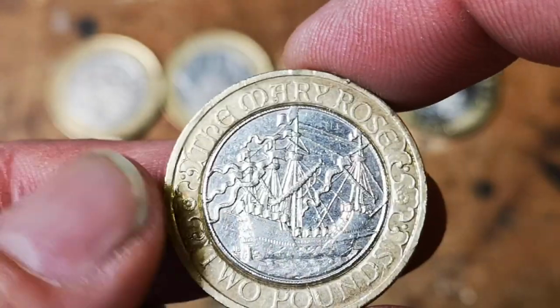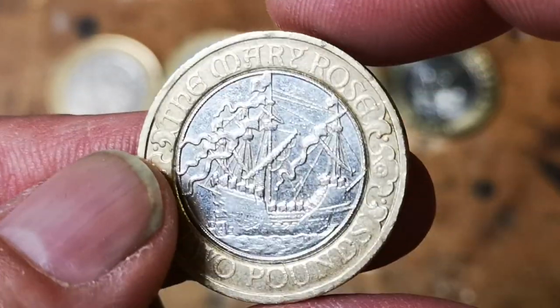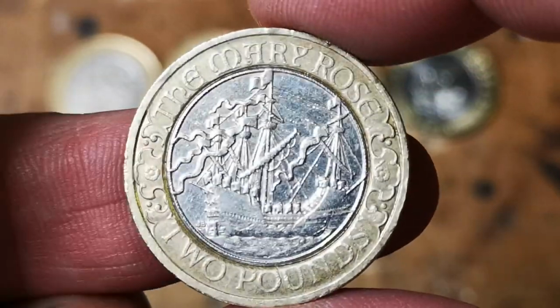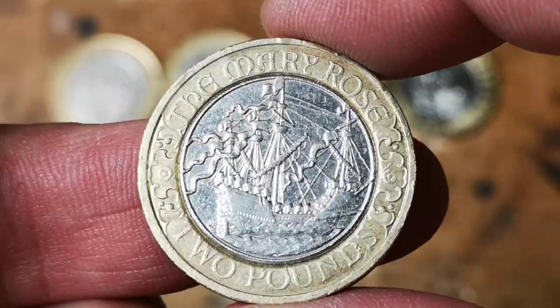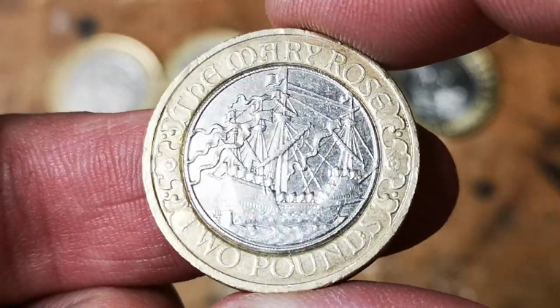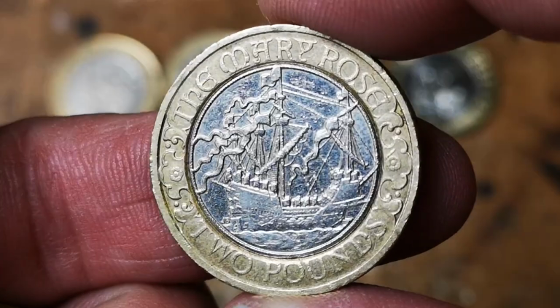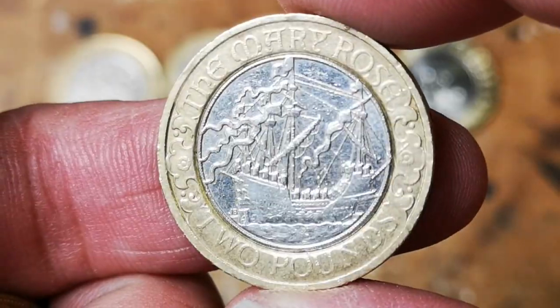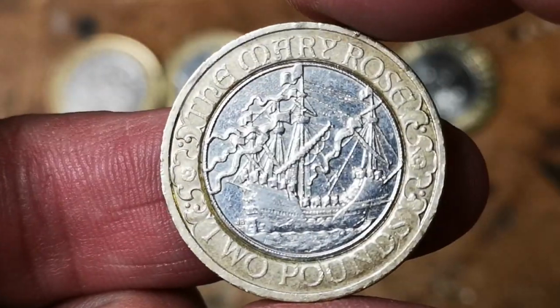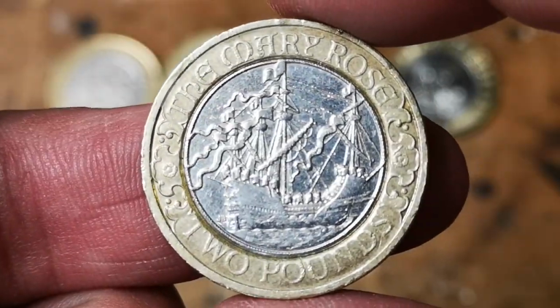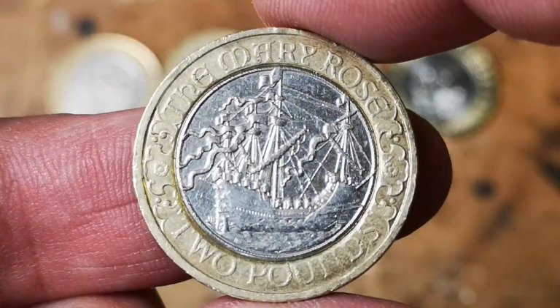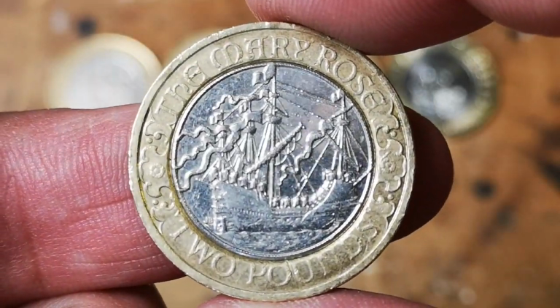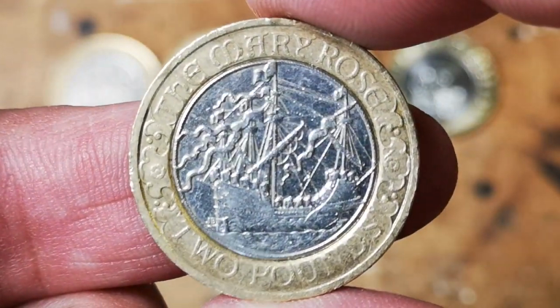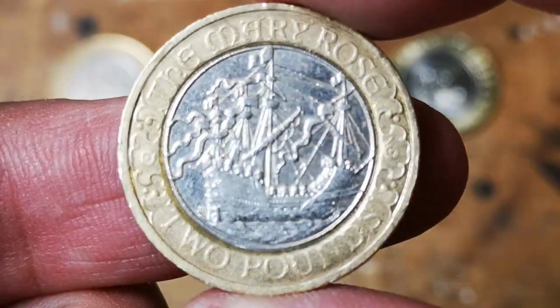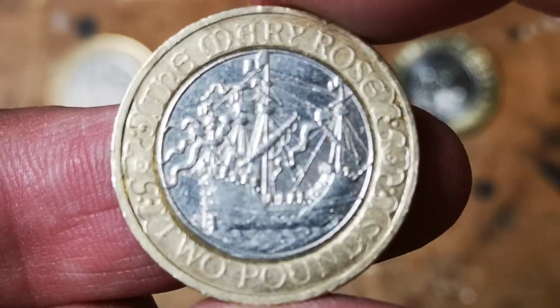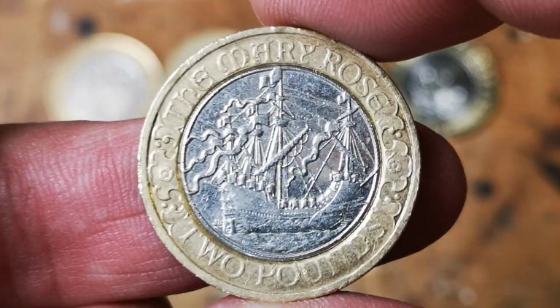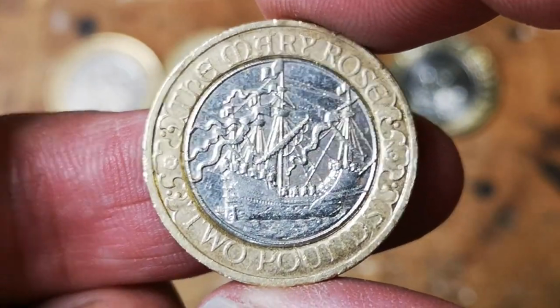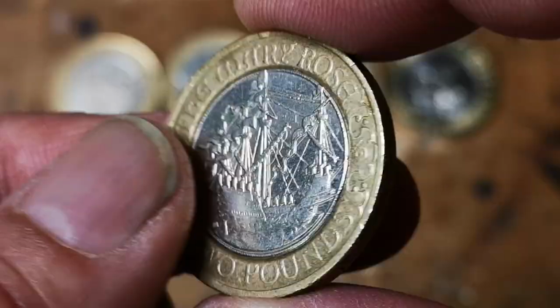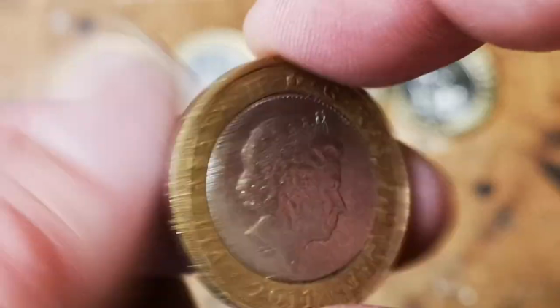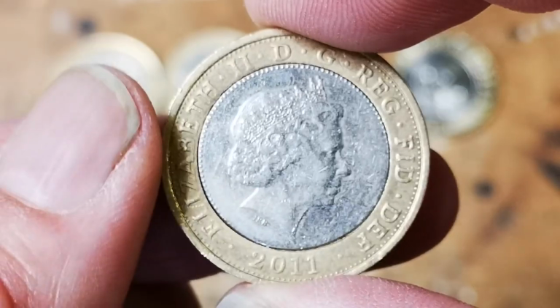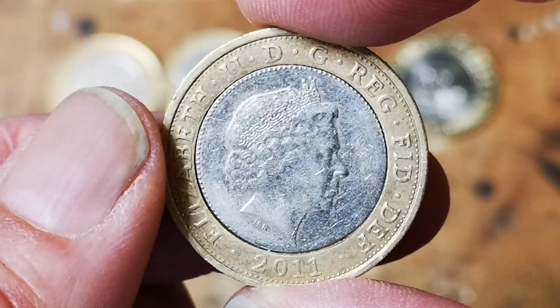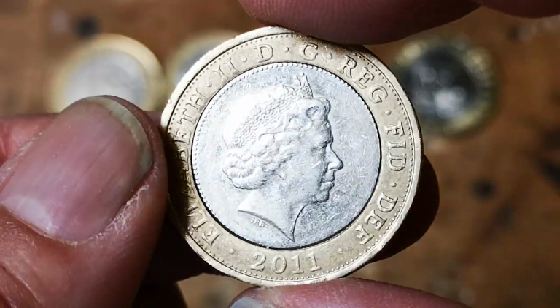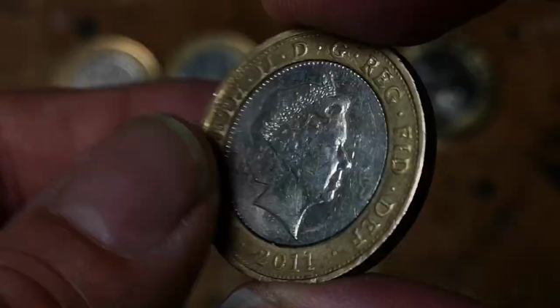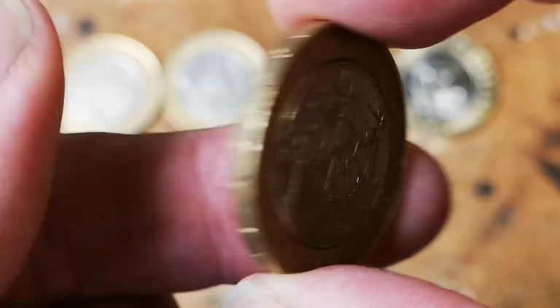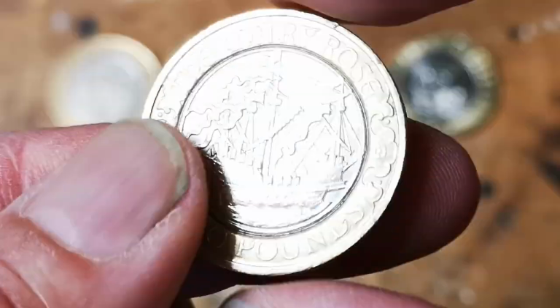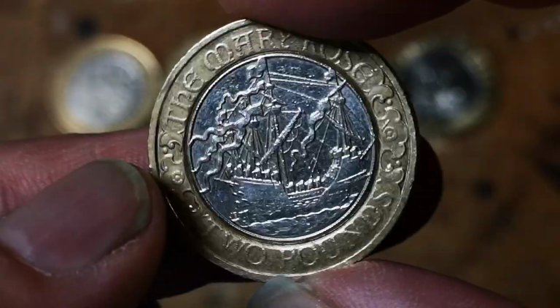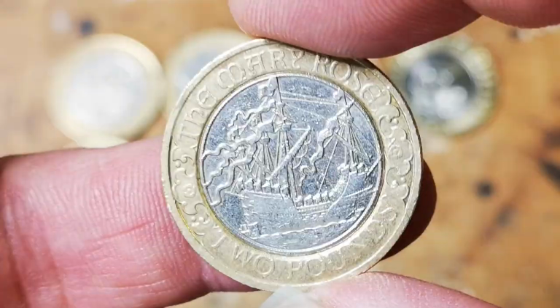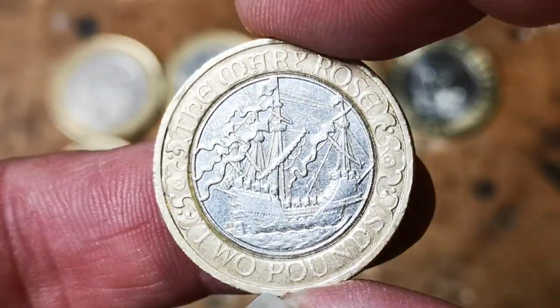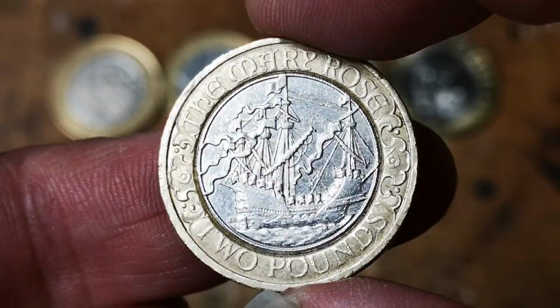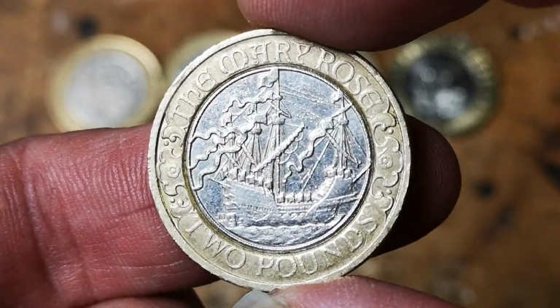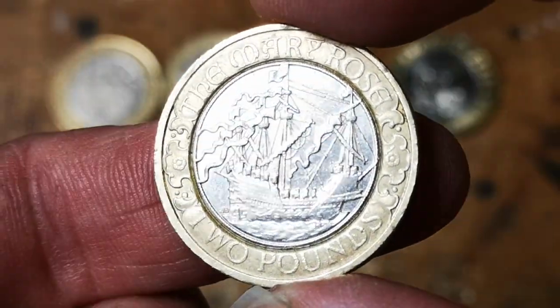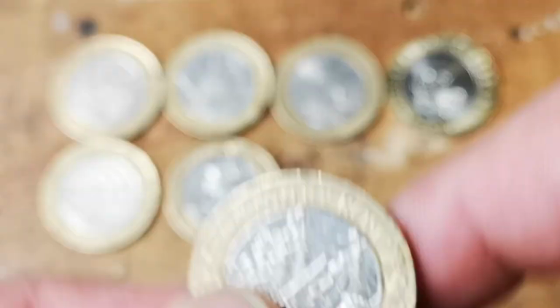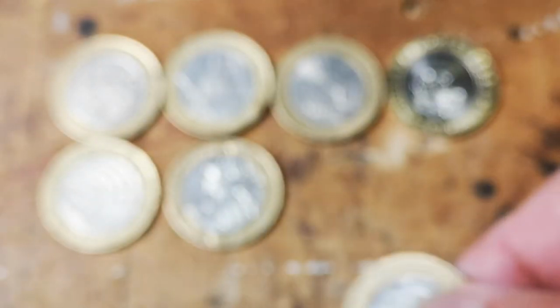Look at that — Mary Rose! Wouldn't expect to find that in my first hunt. Very nice — one of my favourite two-pound coin designs, from 2011. Cracker.